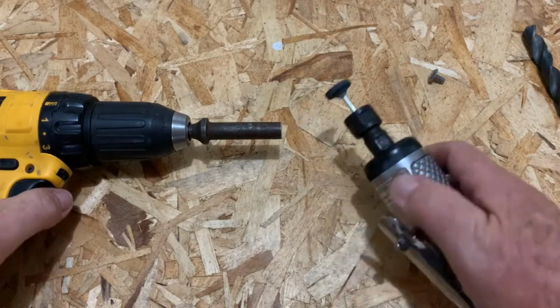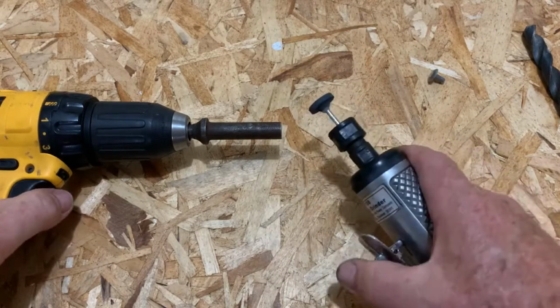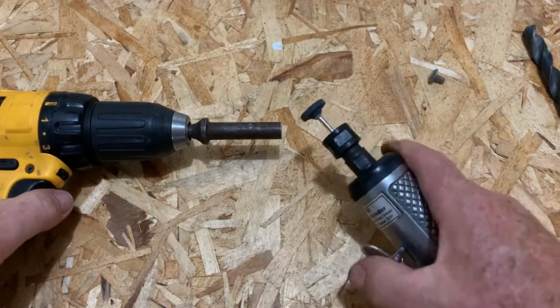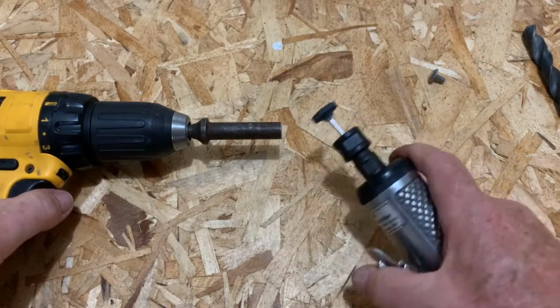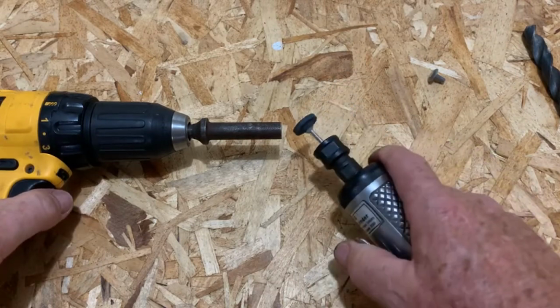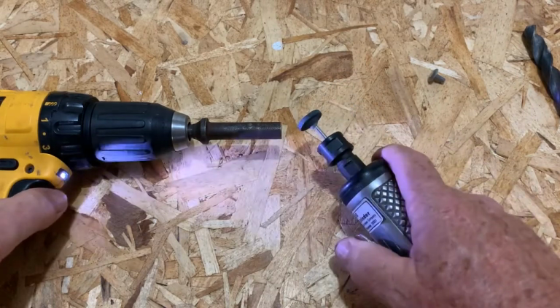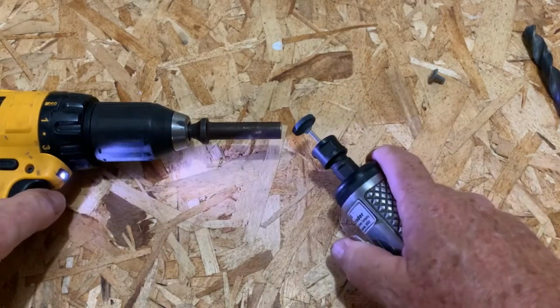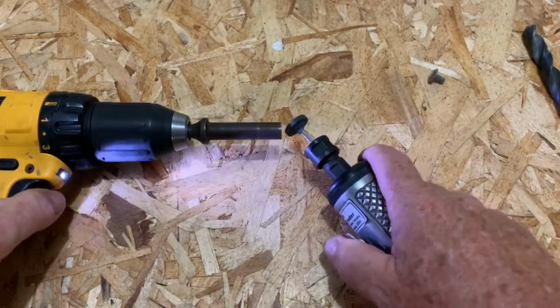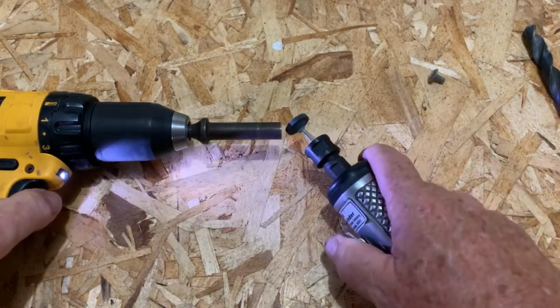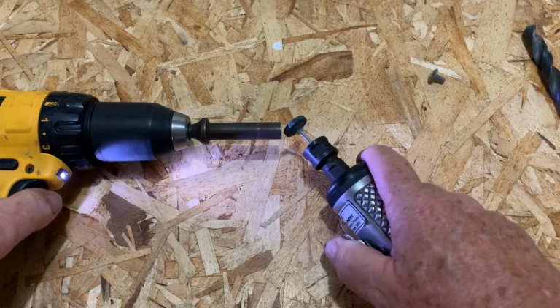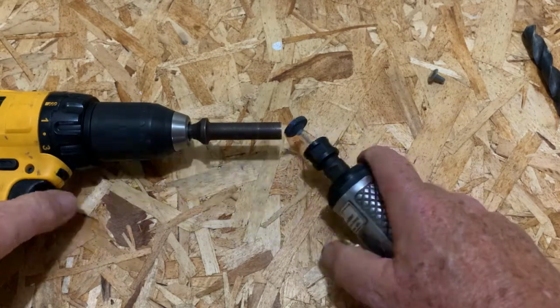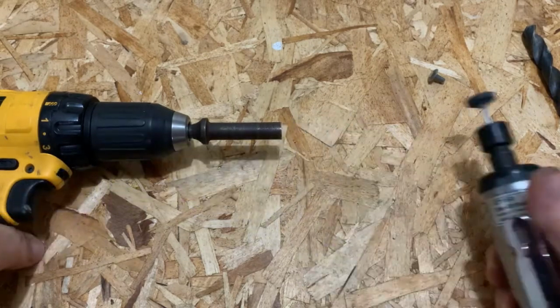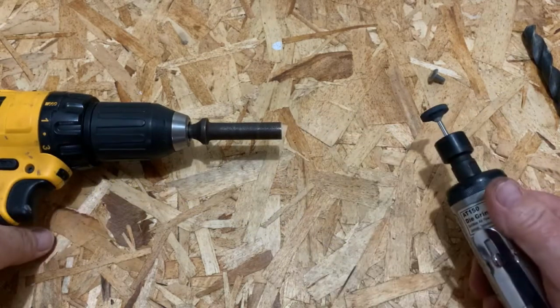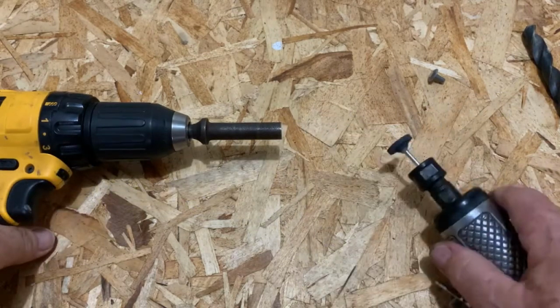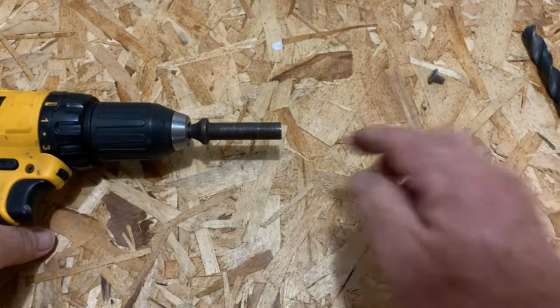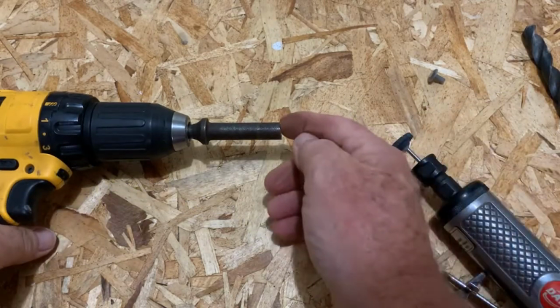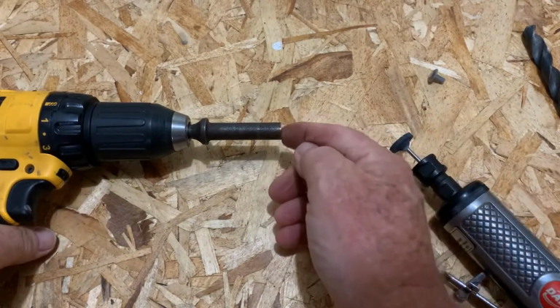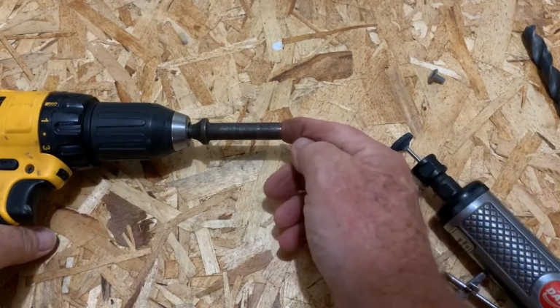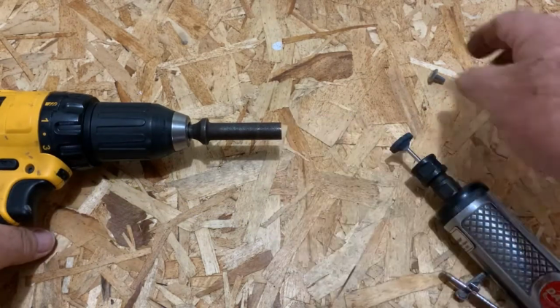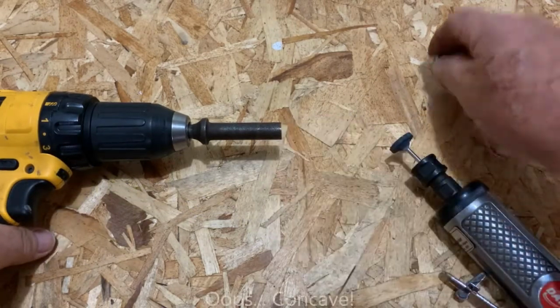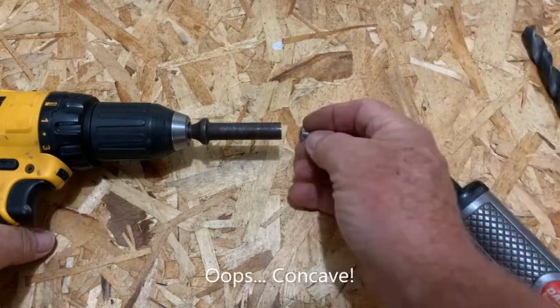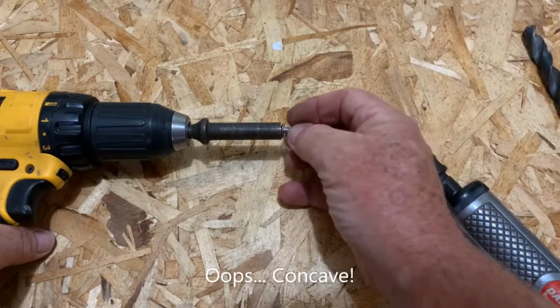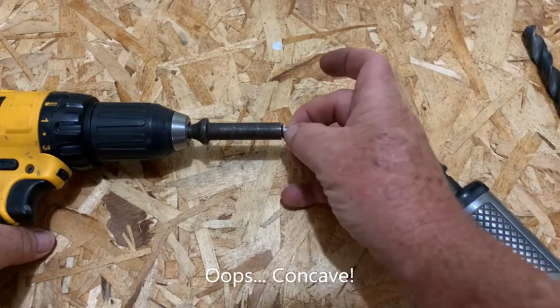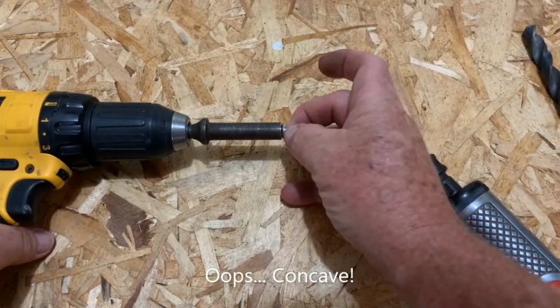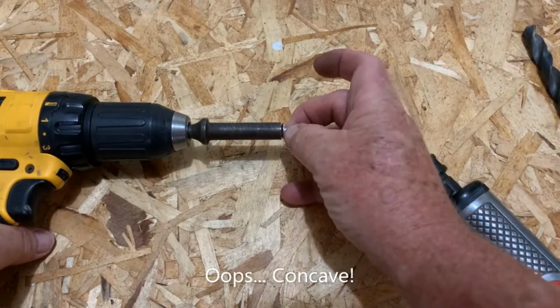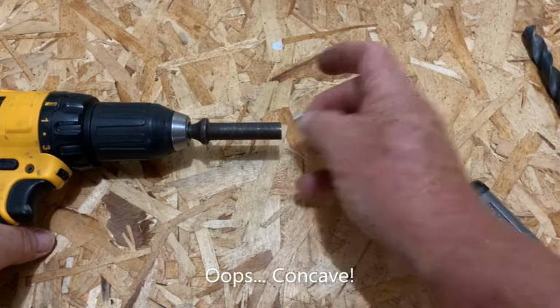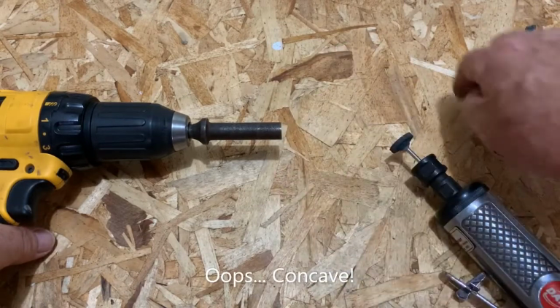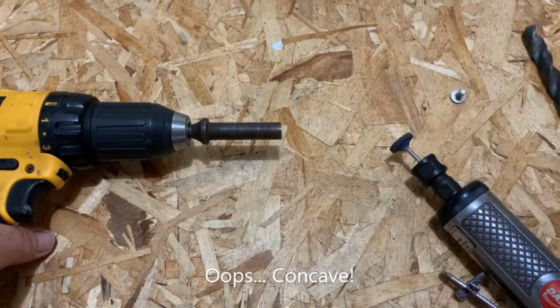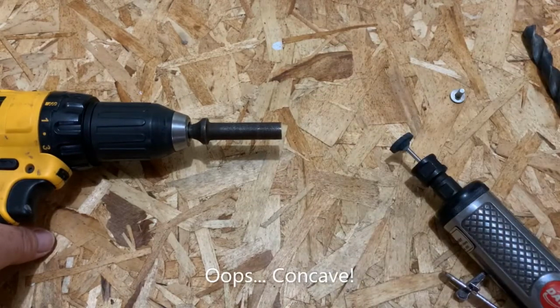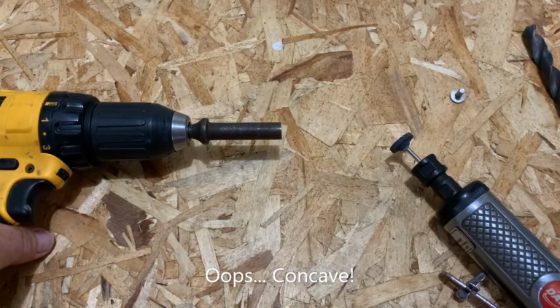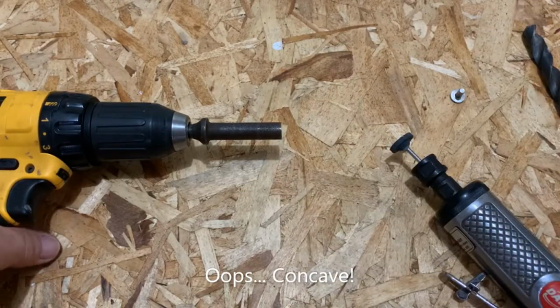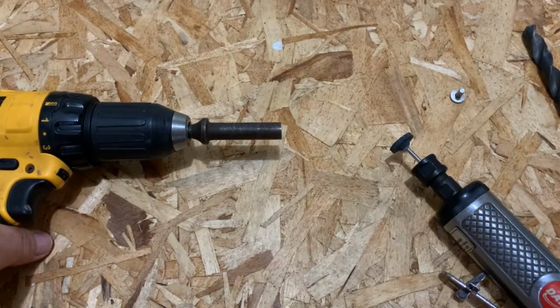So there you go. Run your die grinder and your drill, and you'll get your nice little concave shape, and then you can start putting your rivets in.